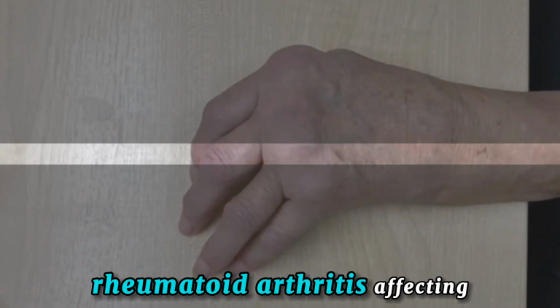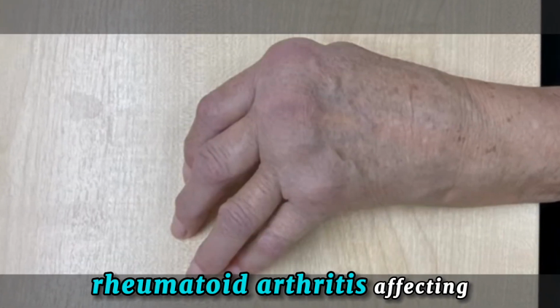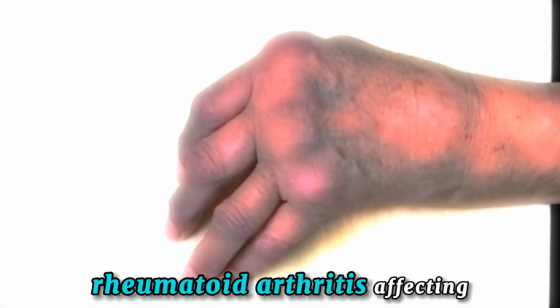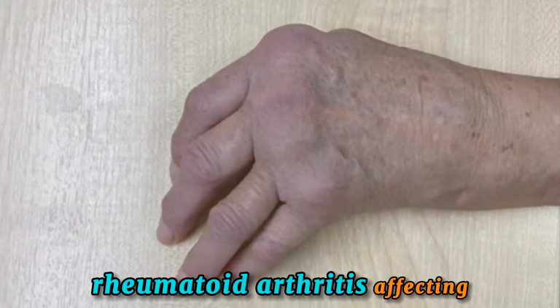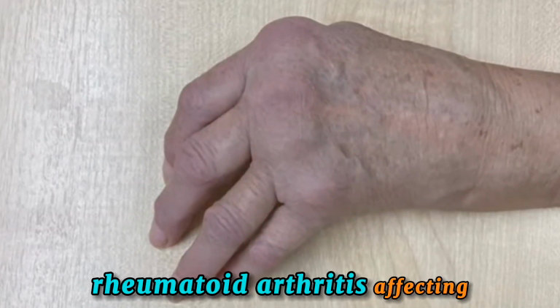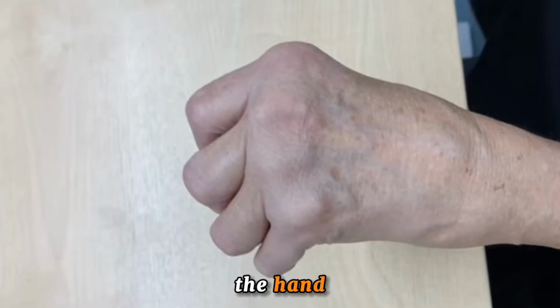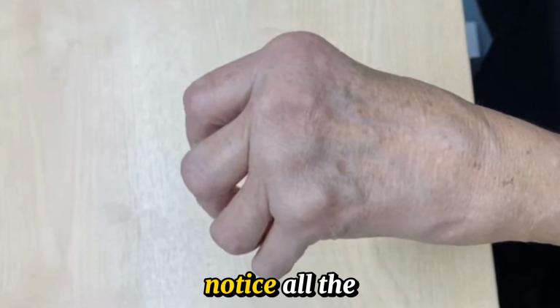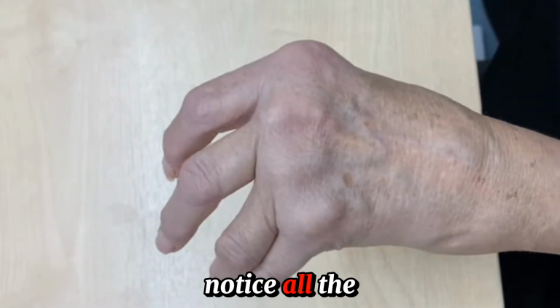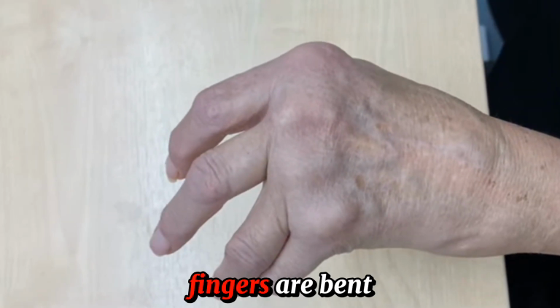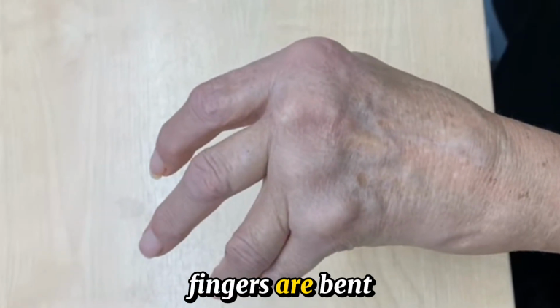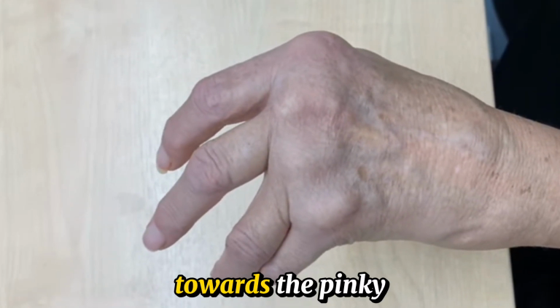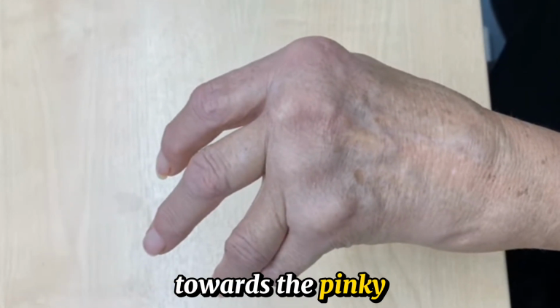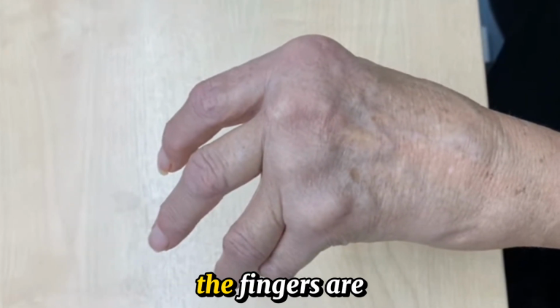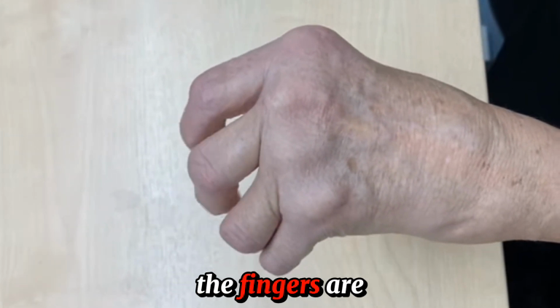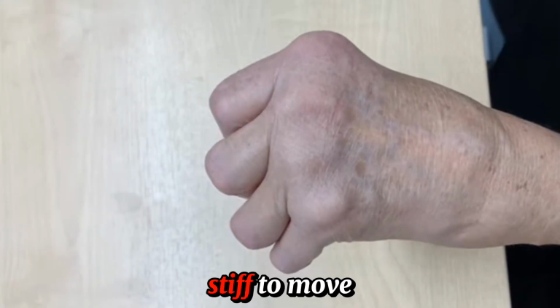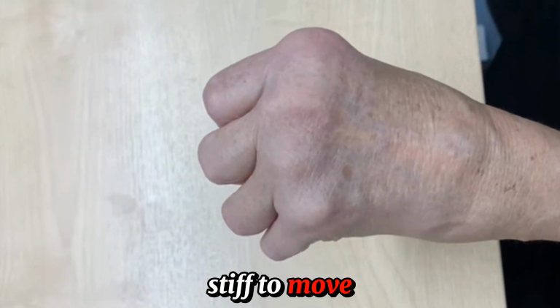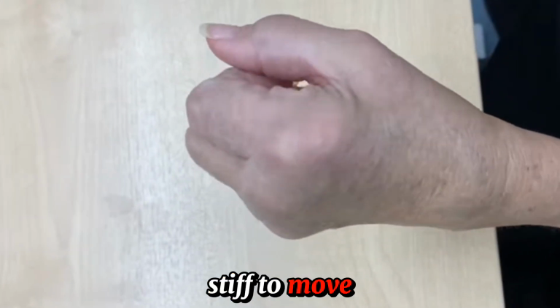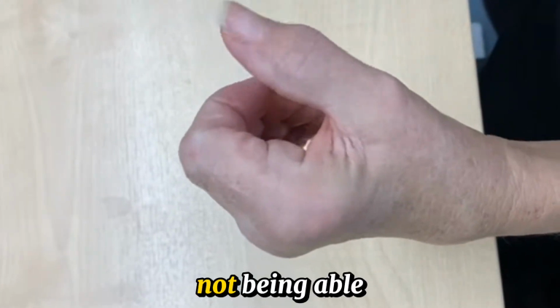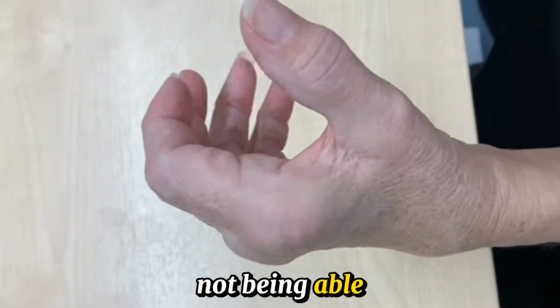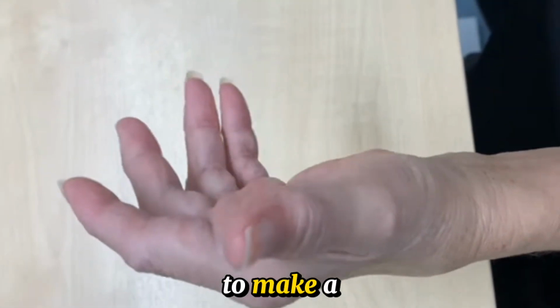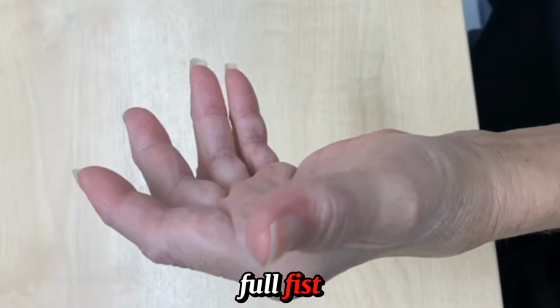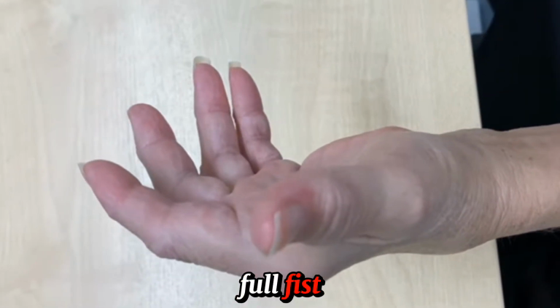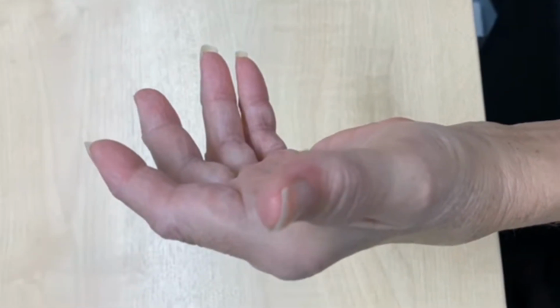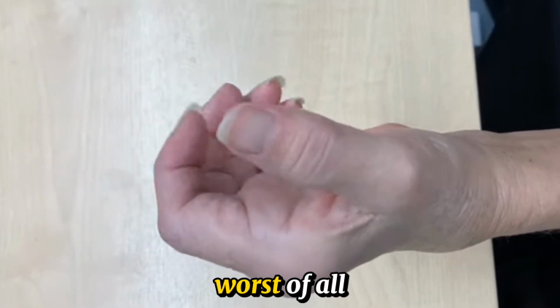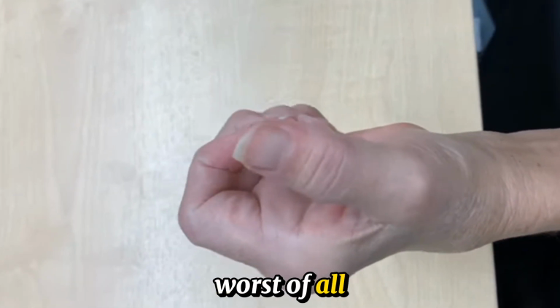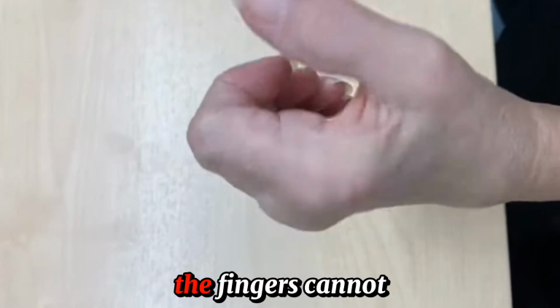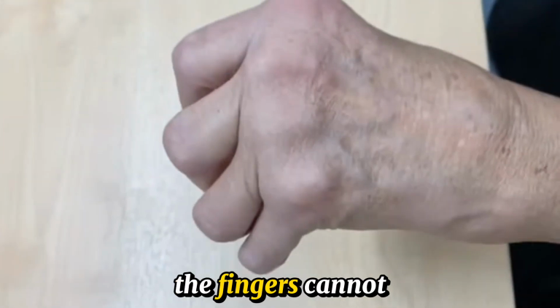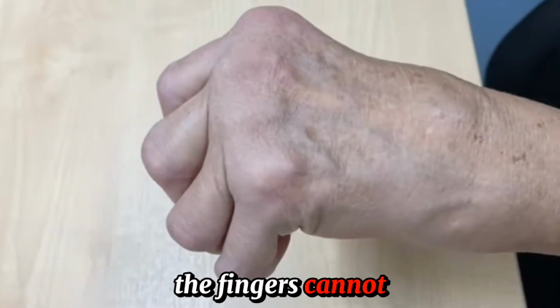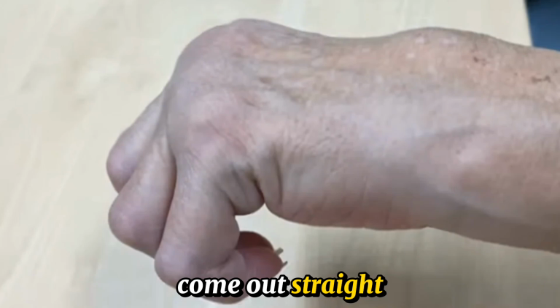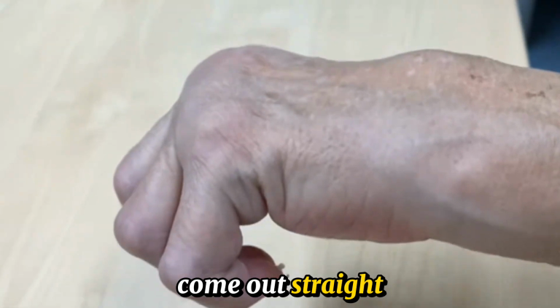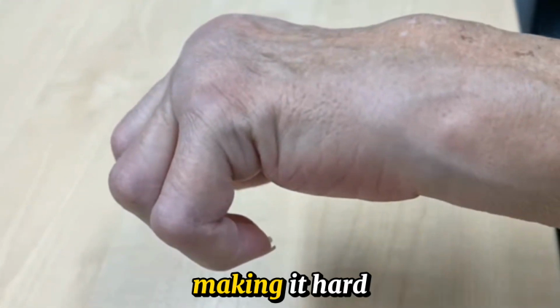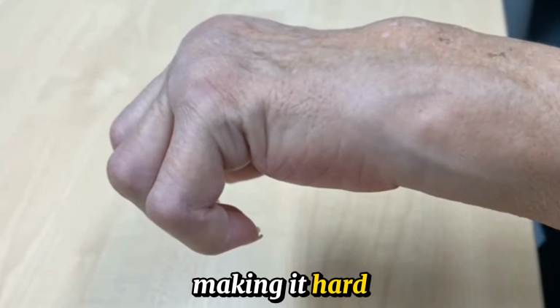Rheumatoid arthritis affecting the hand — notice all the fingers are bent towards the pinky. The fingers are stiff to move, making it impossible to form a full fist. Worst of all, the fingers cannot come out straight.